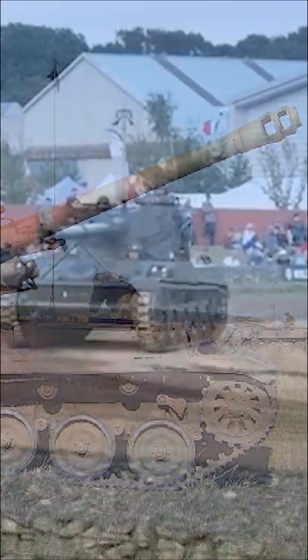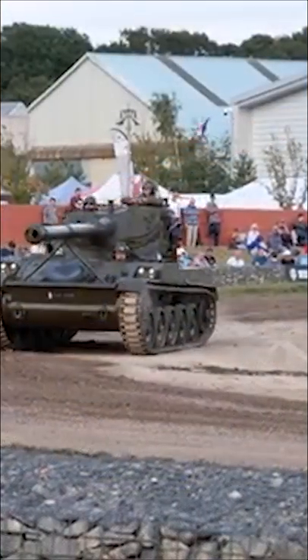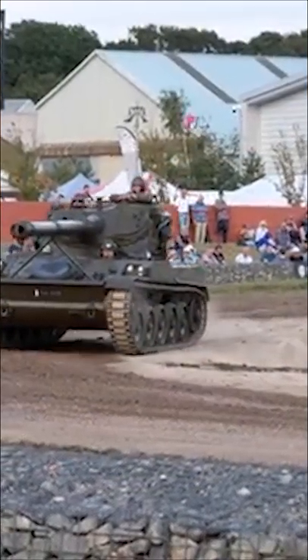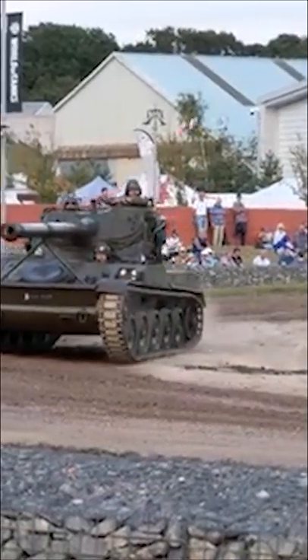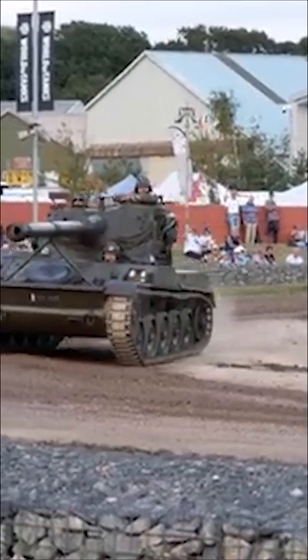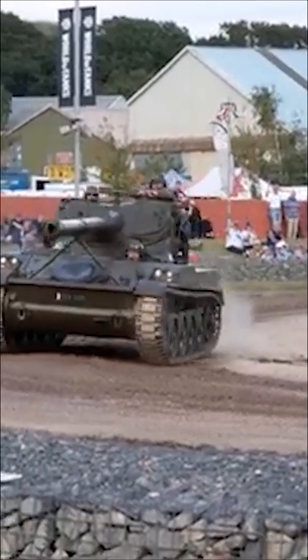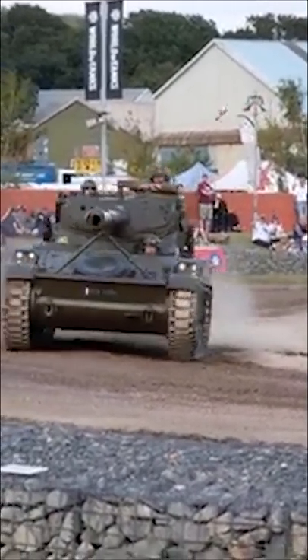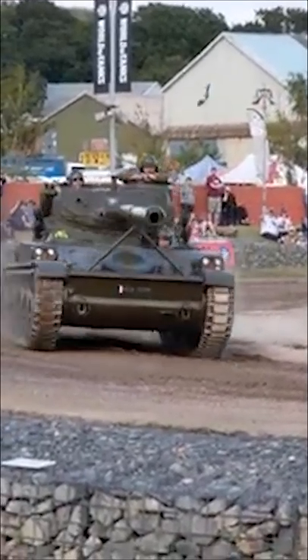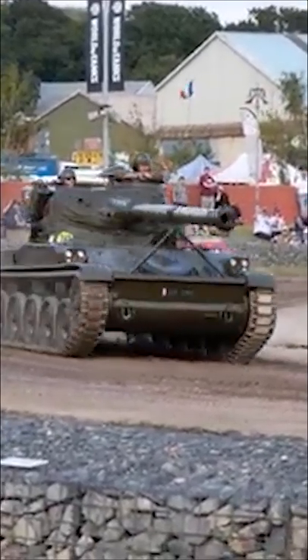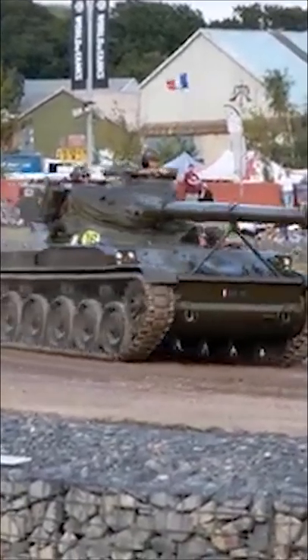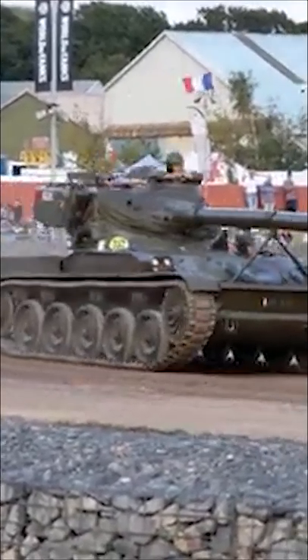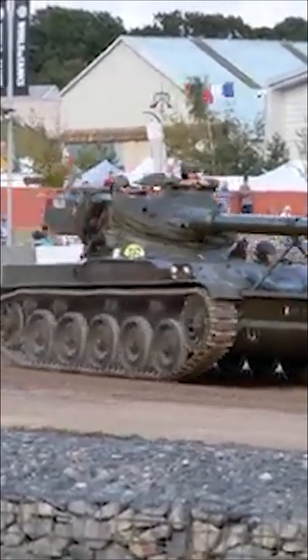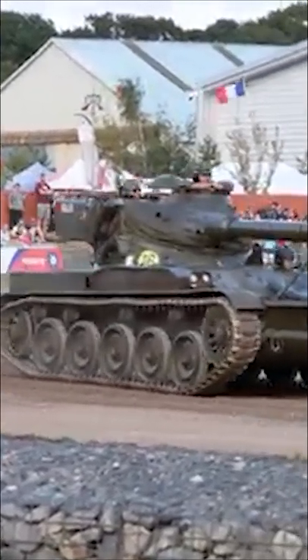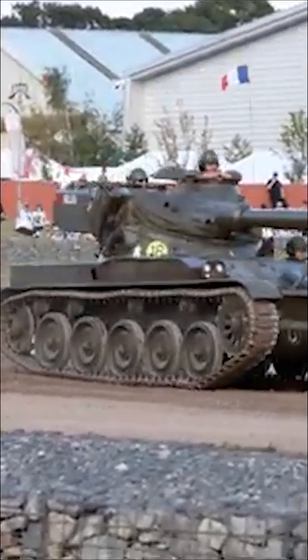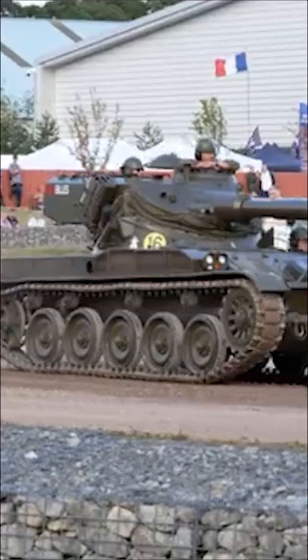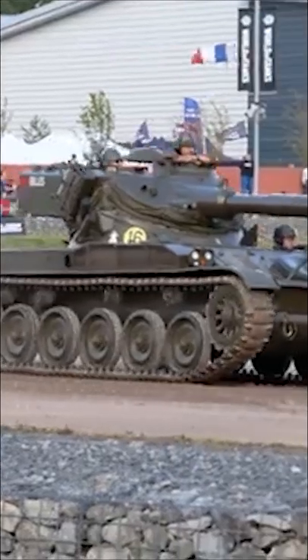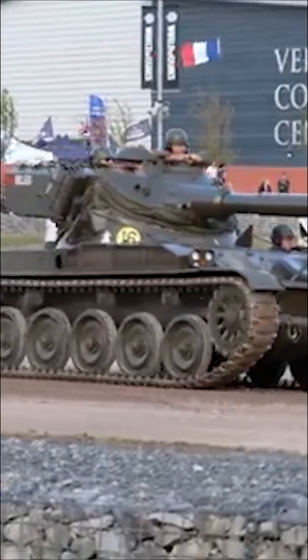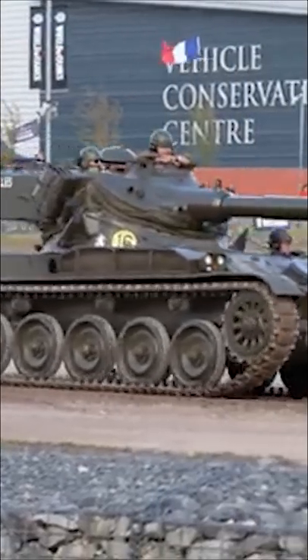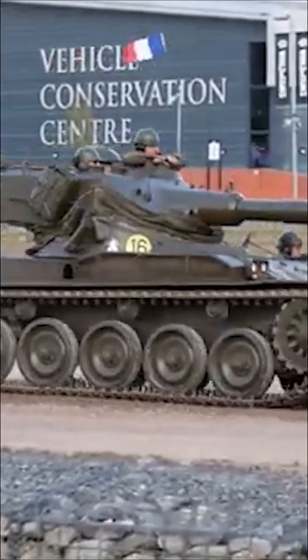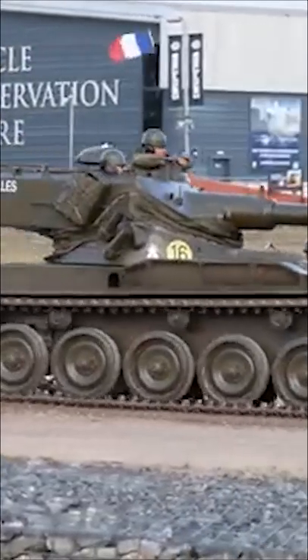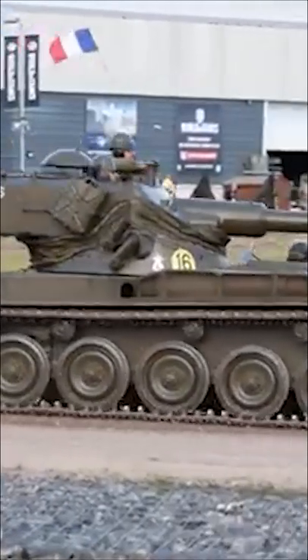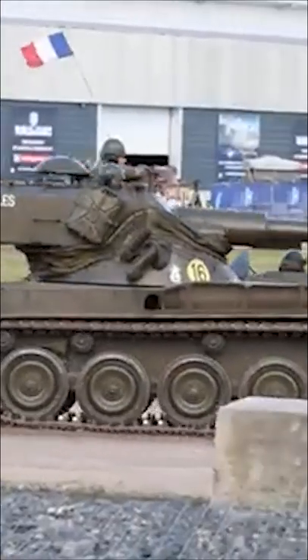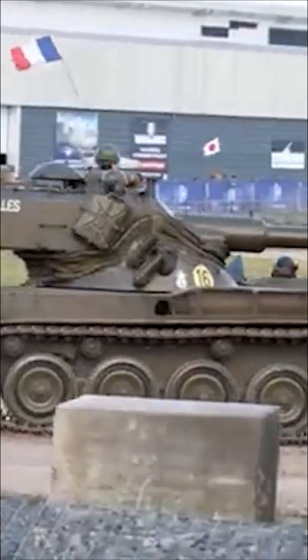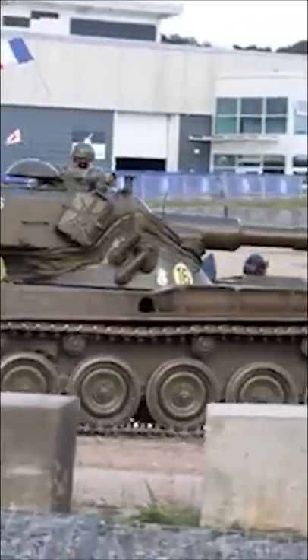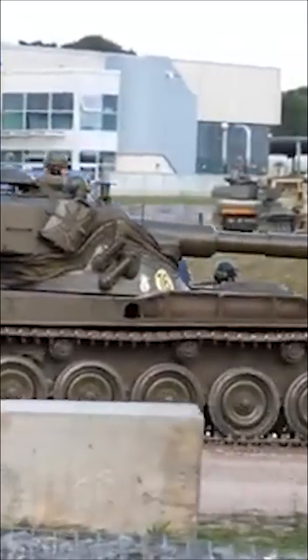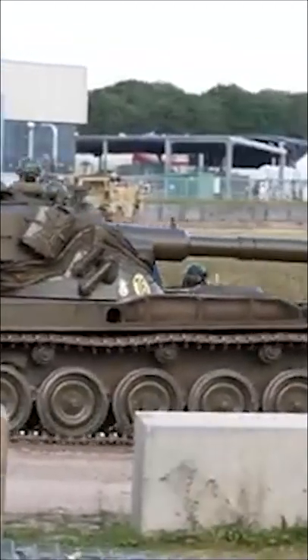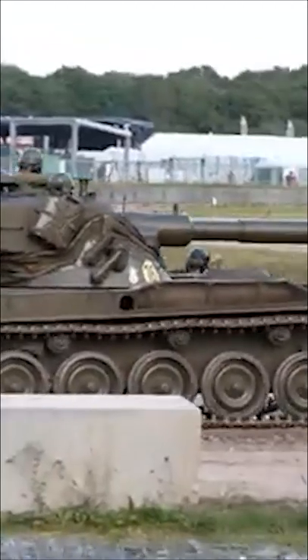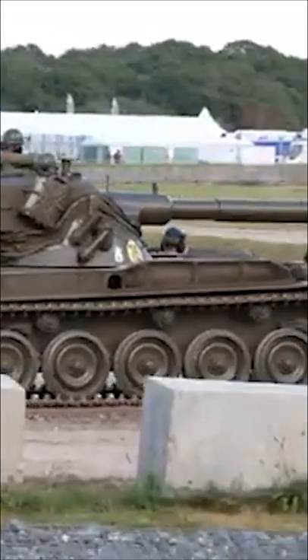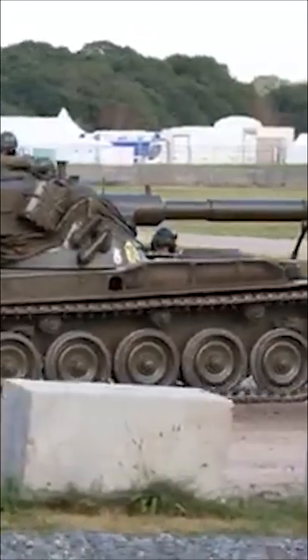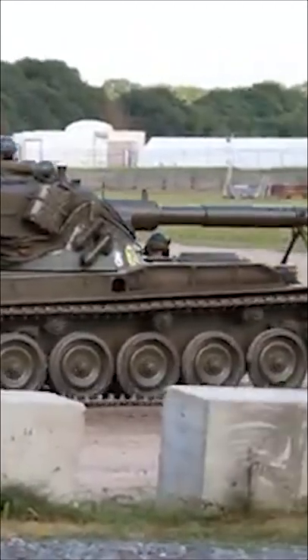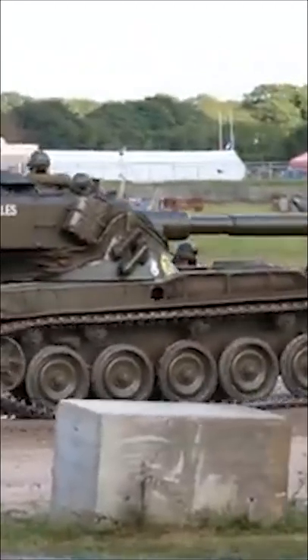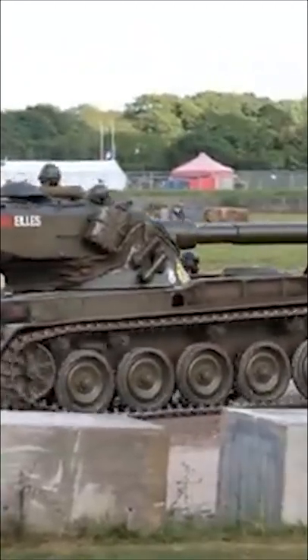Indian AMX-13s successfully repelled large numbers of Pakistani M48 Pattons in 1965, and hundreds of these tanks are still in service today. Not bad for a tank designed in the 40s.